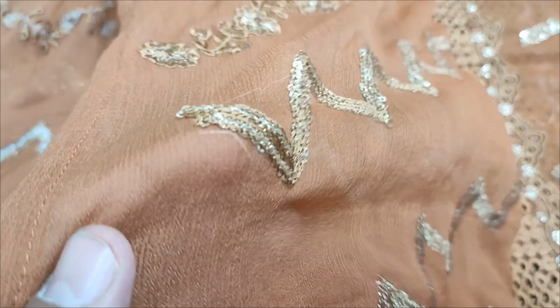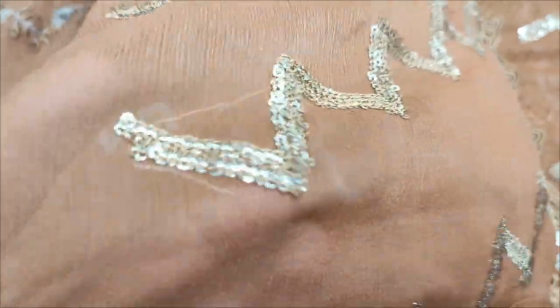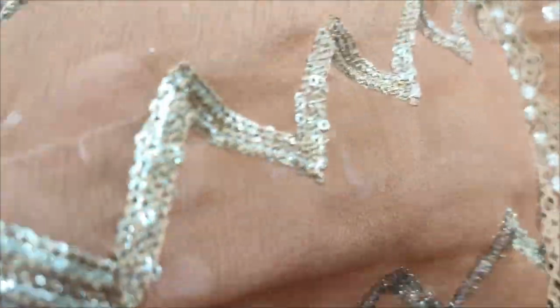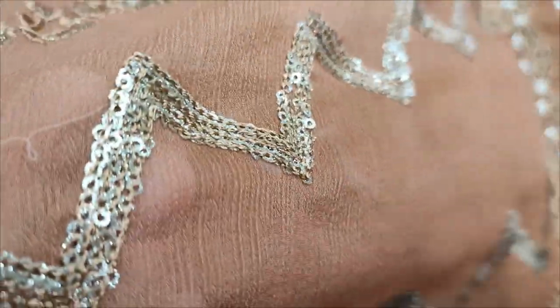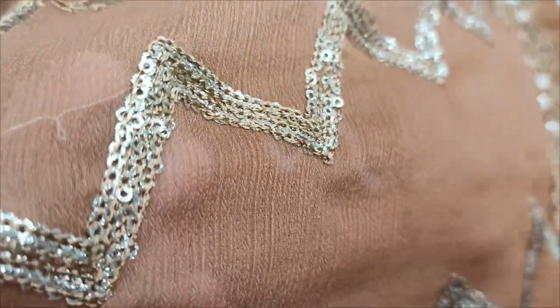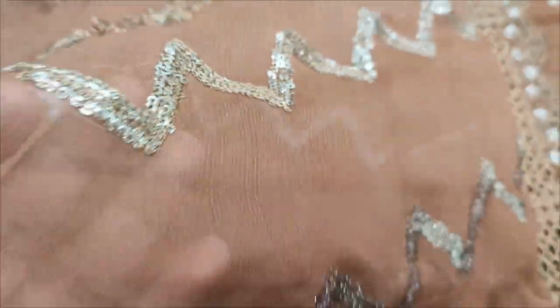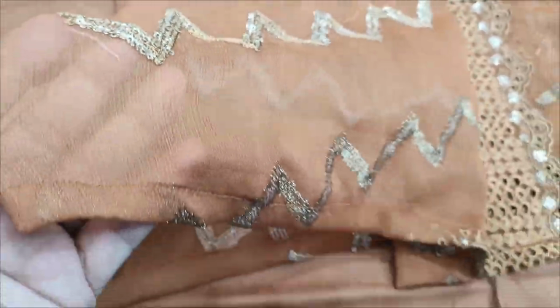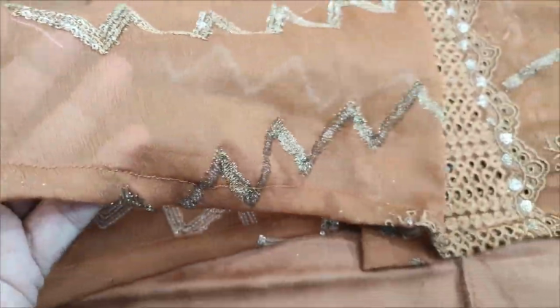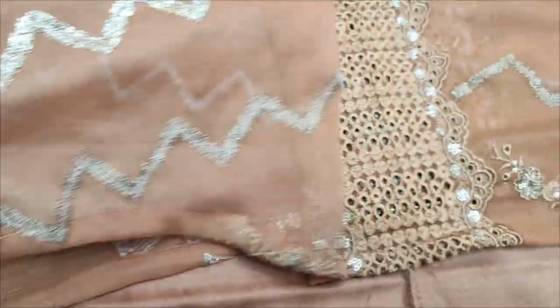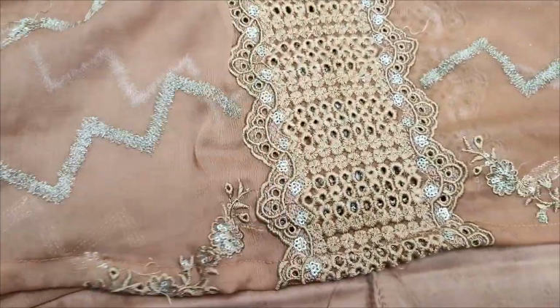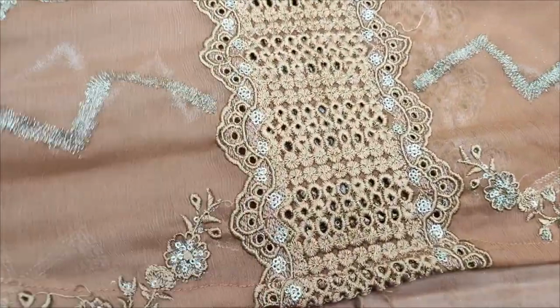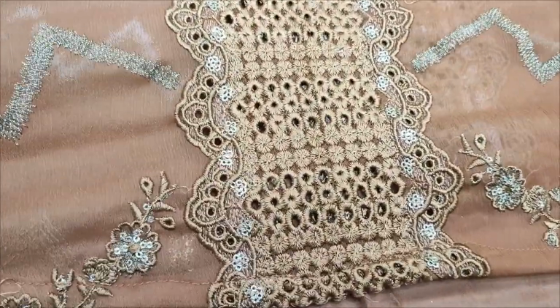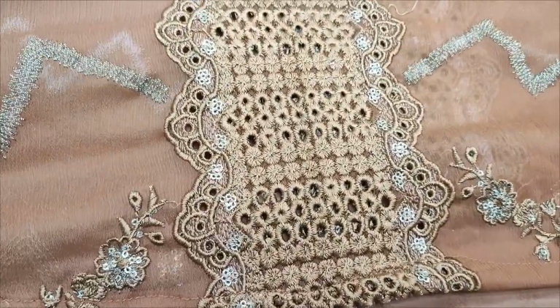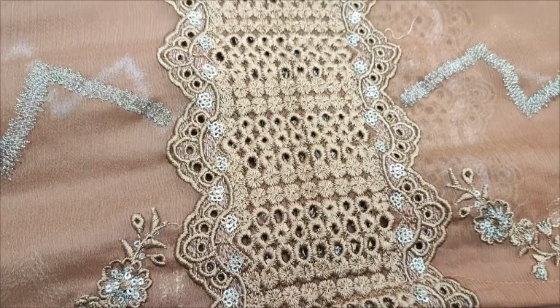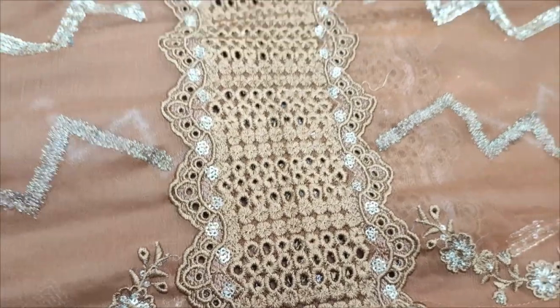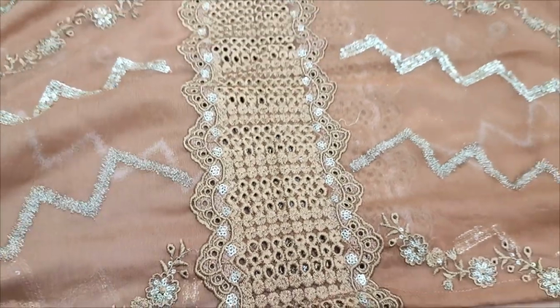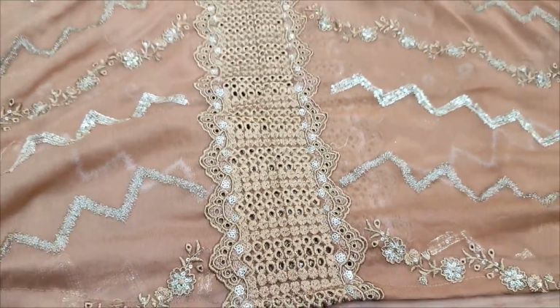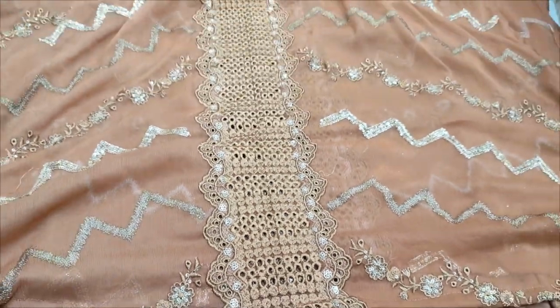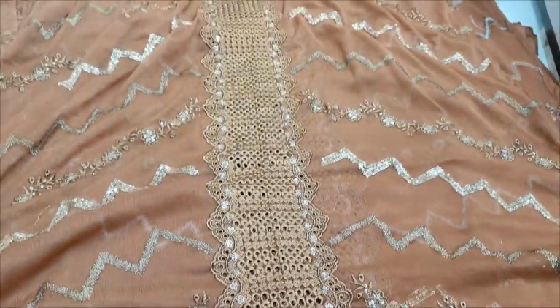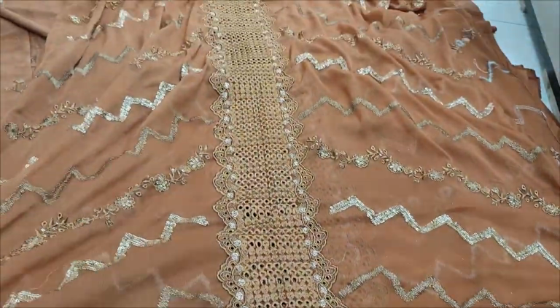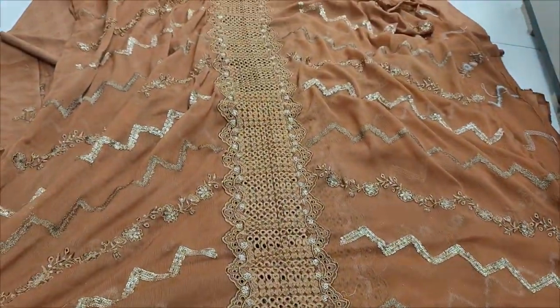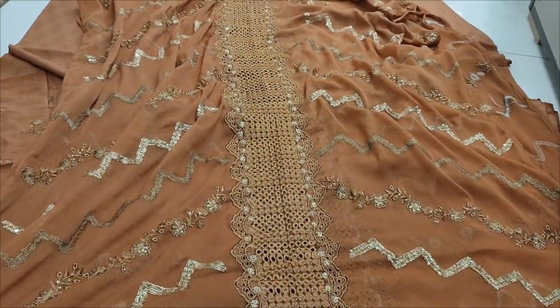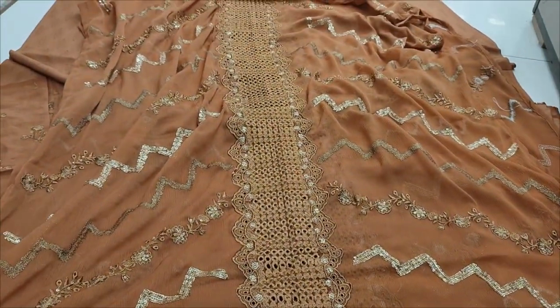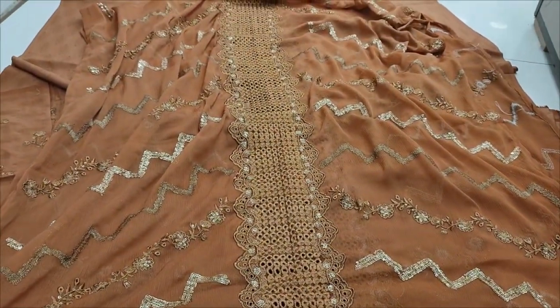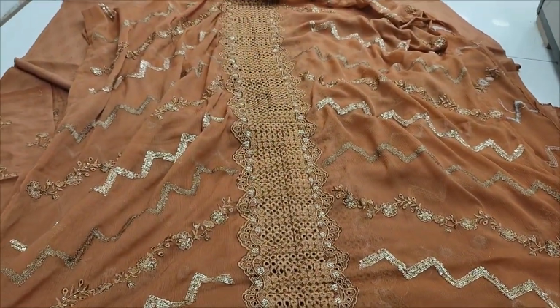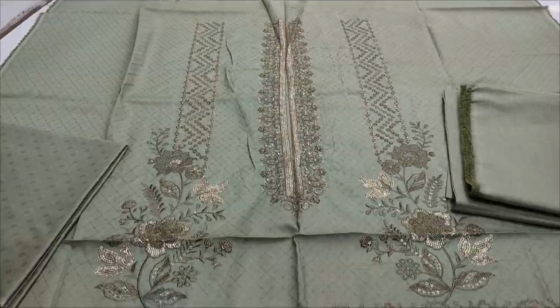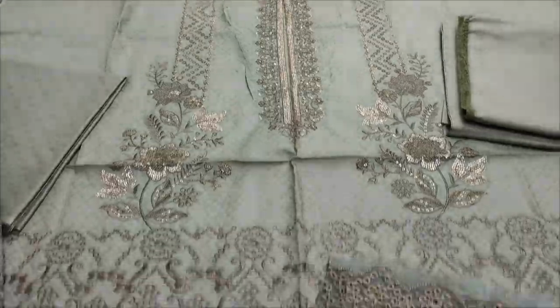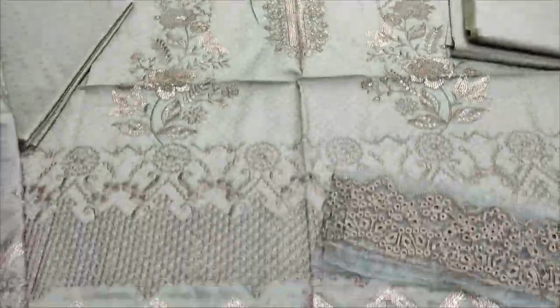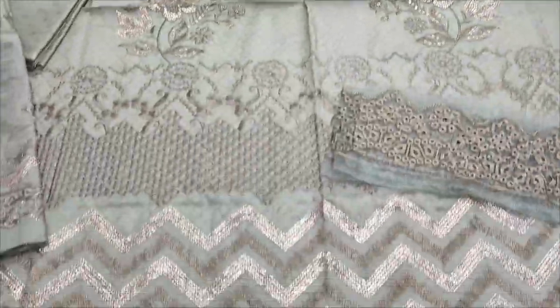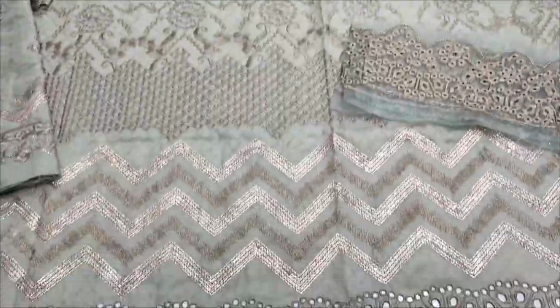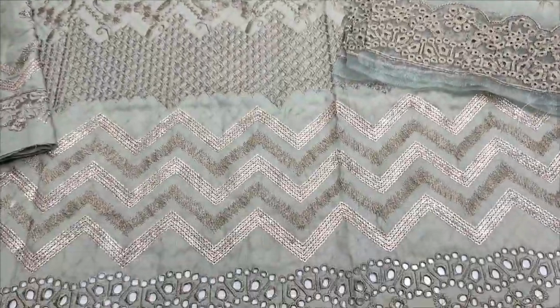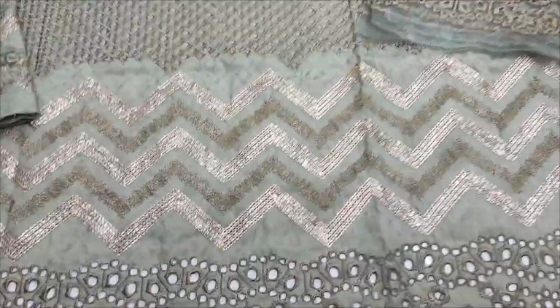Sequin touching. Chicken kari embroidery. Seed design, second color, embedded front.